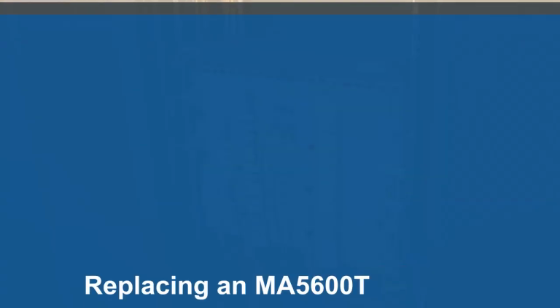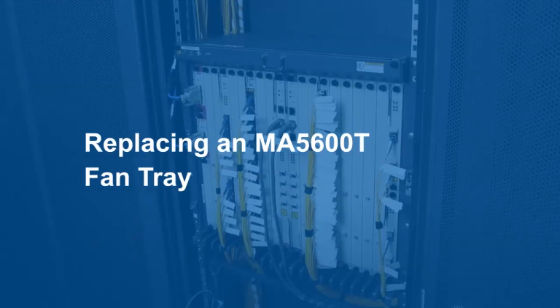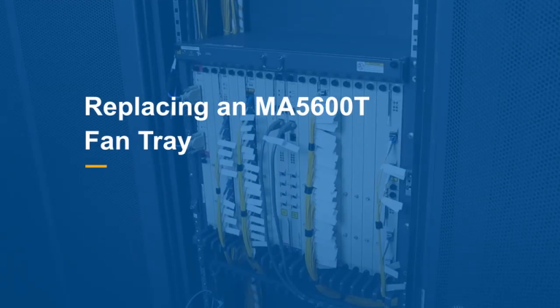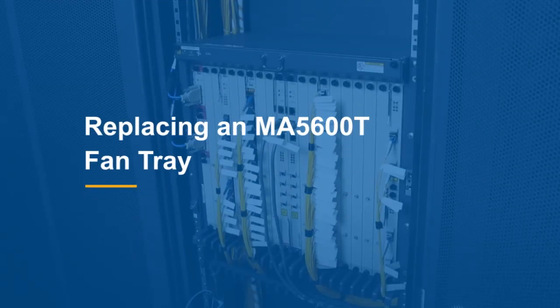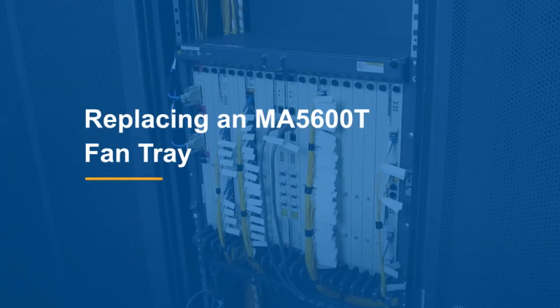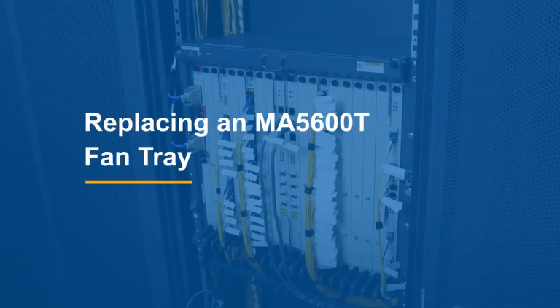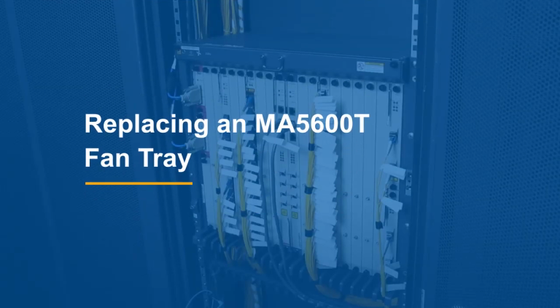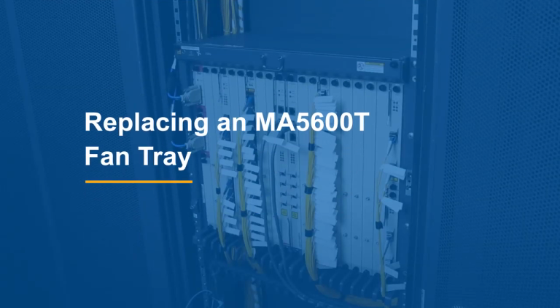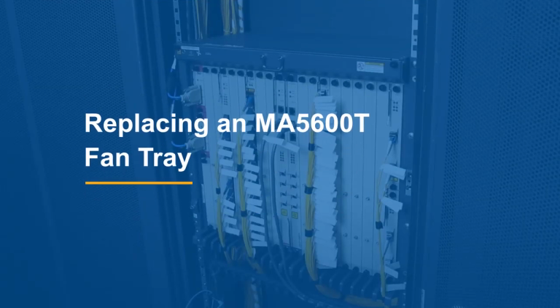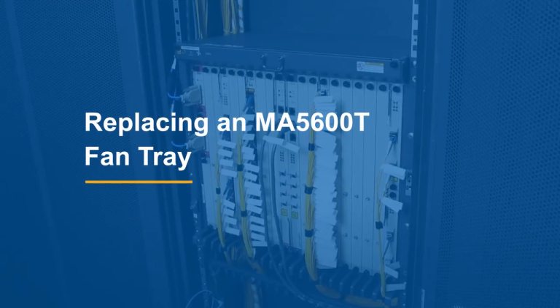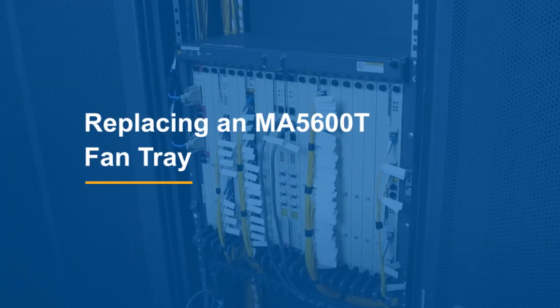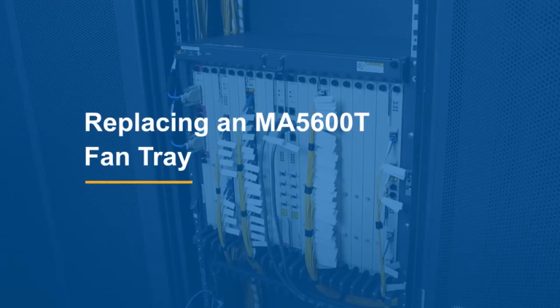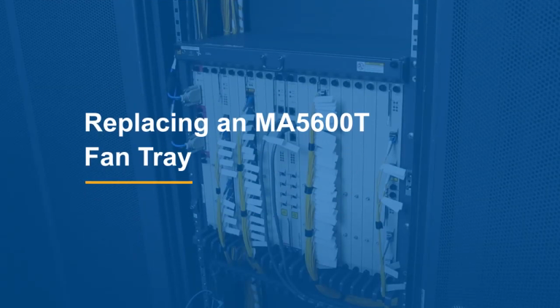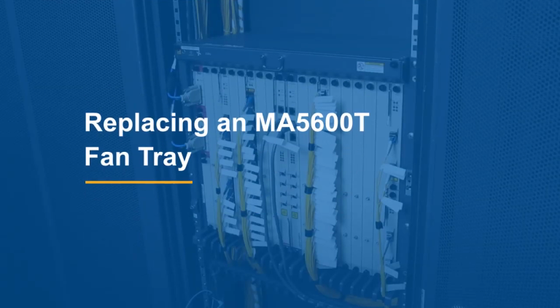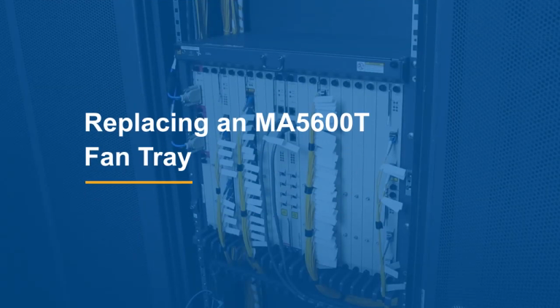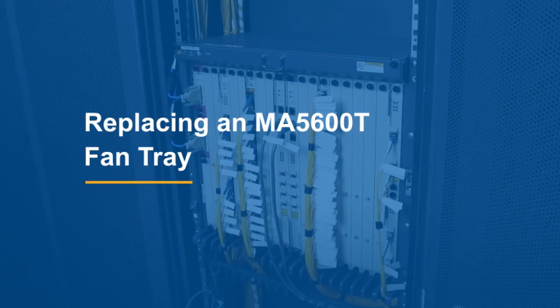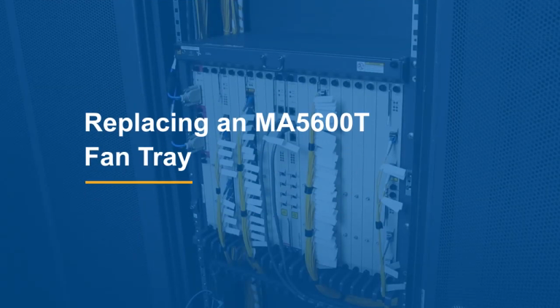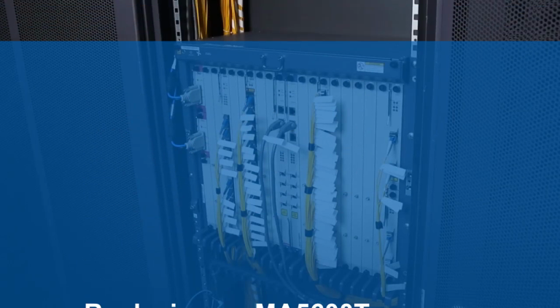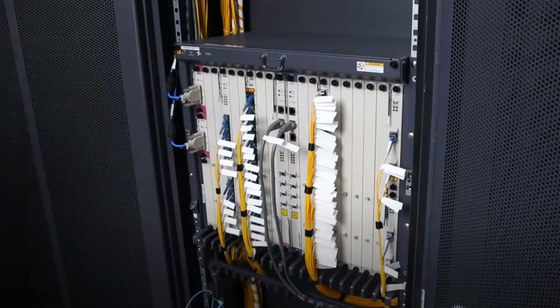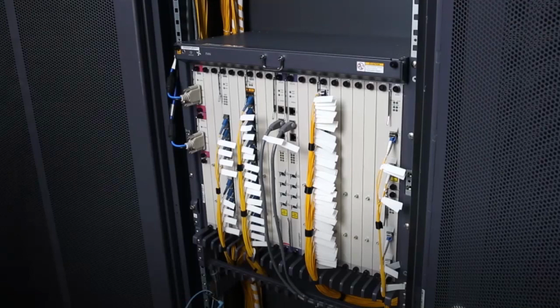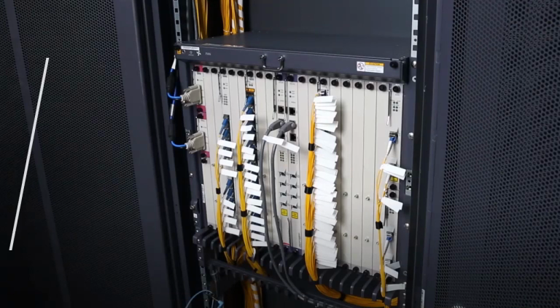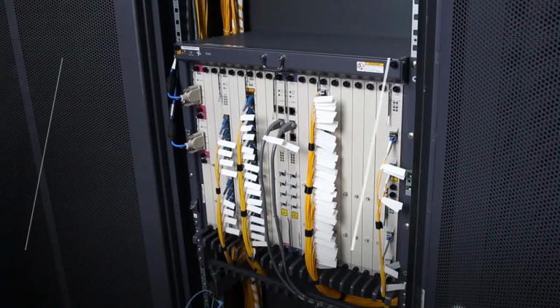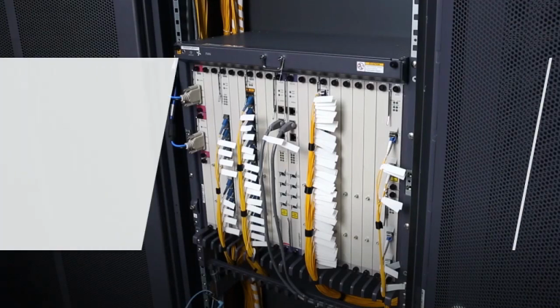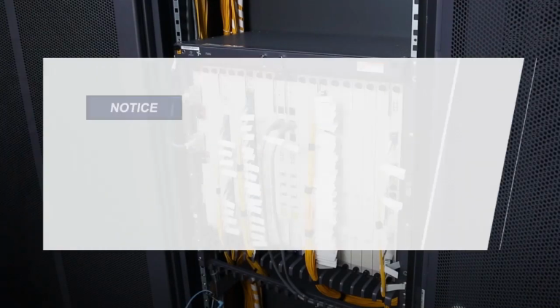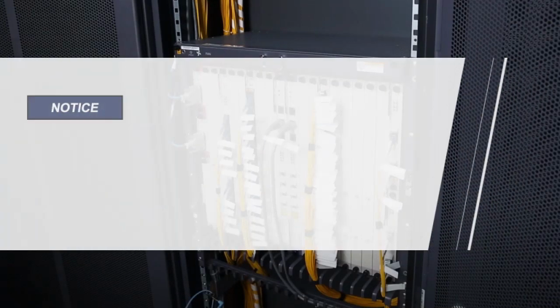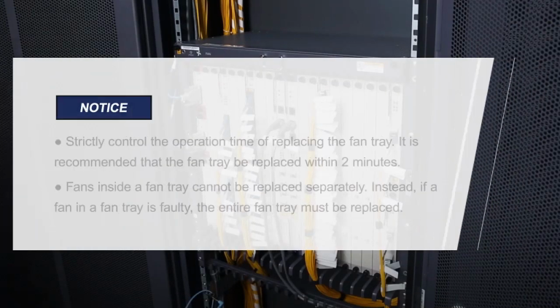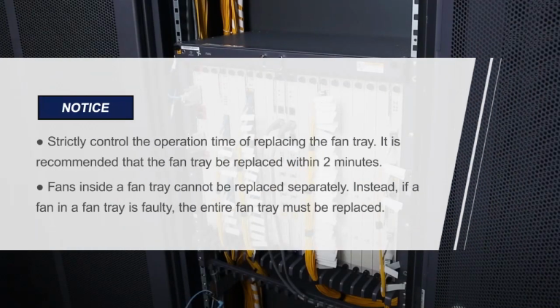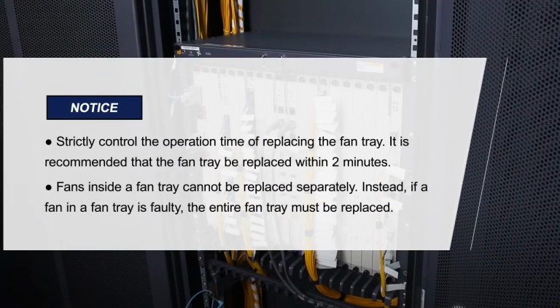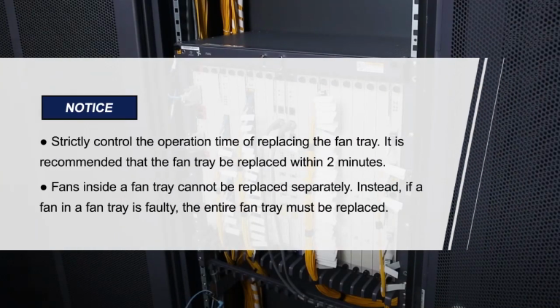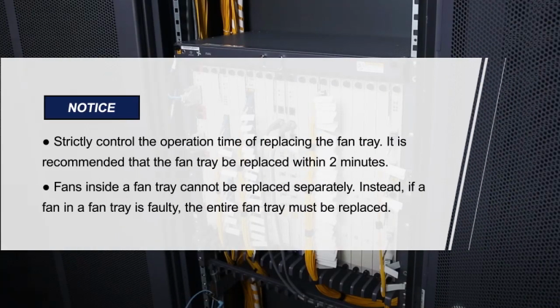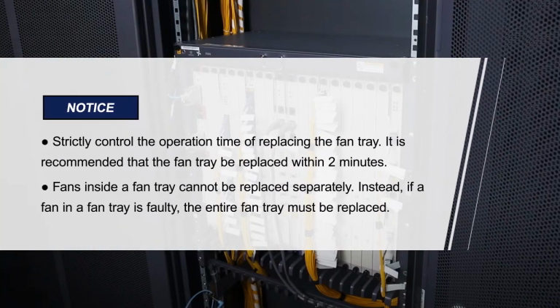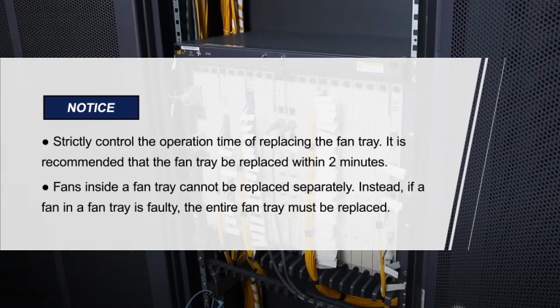Replacing an MA5600T Fan Tray. Please pay attention to these items.